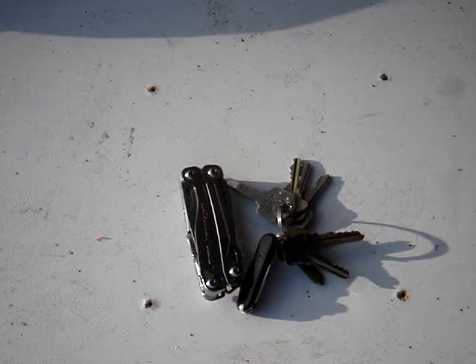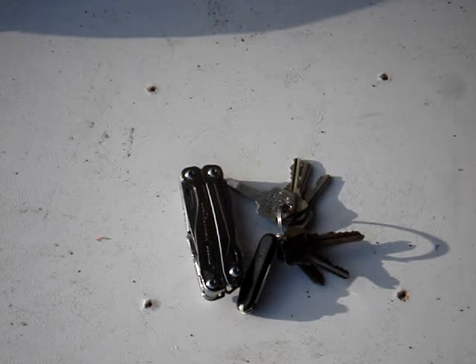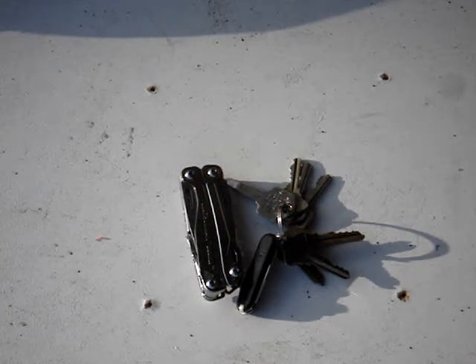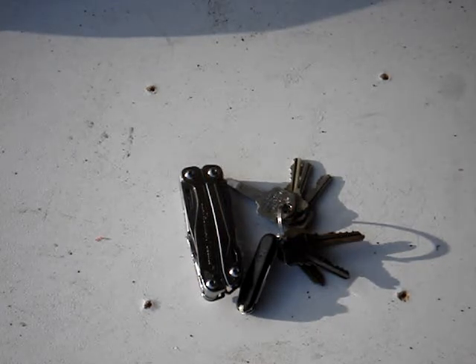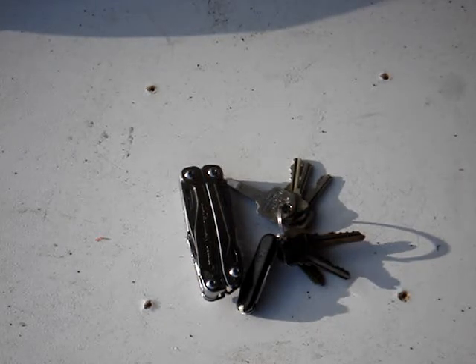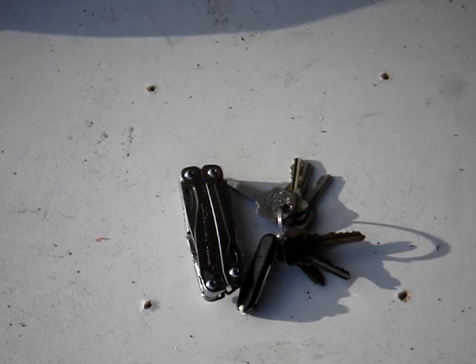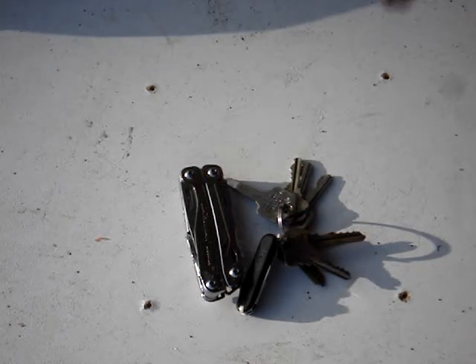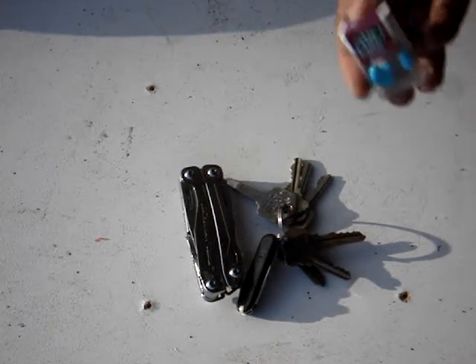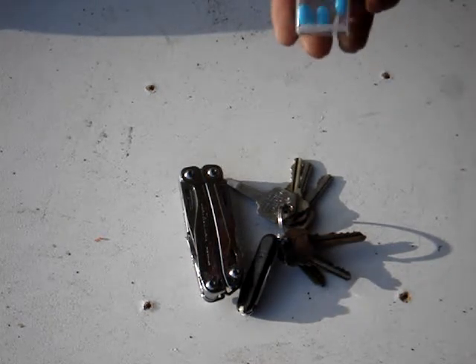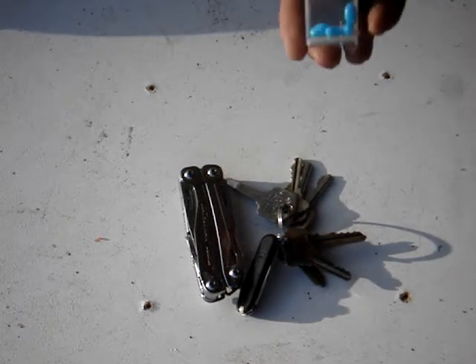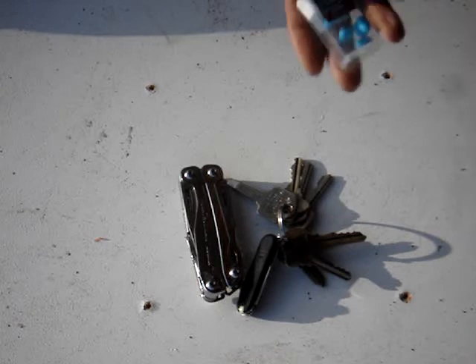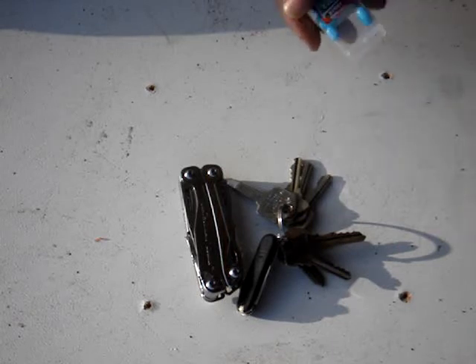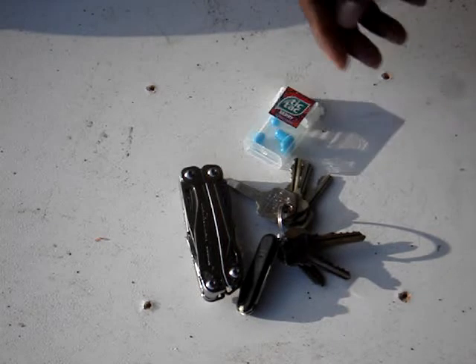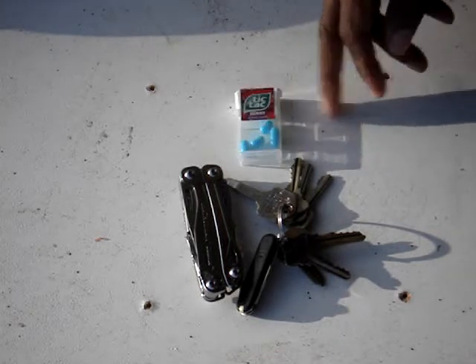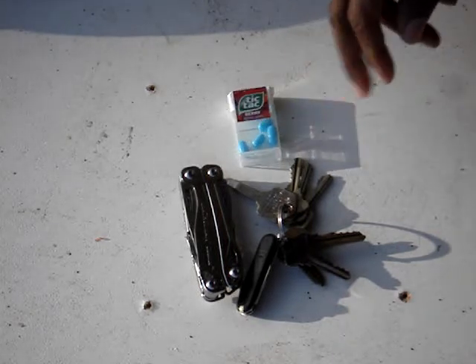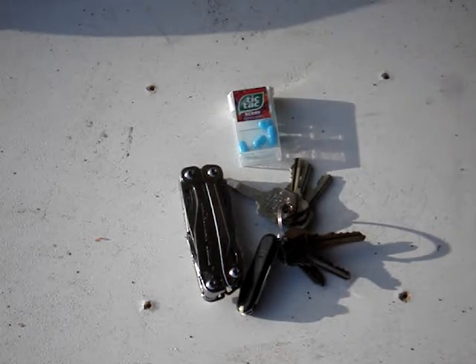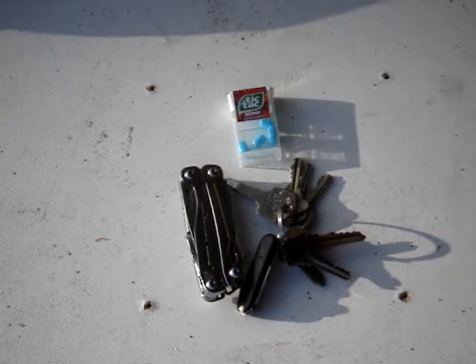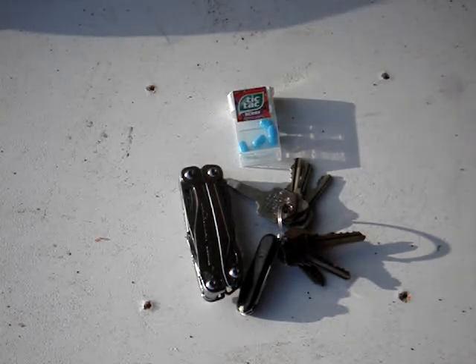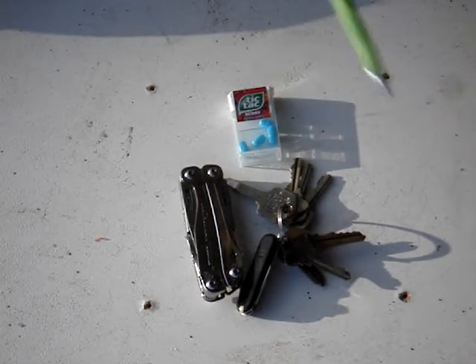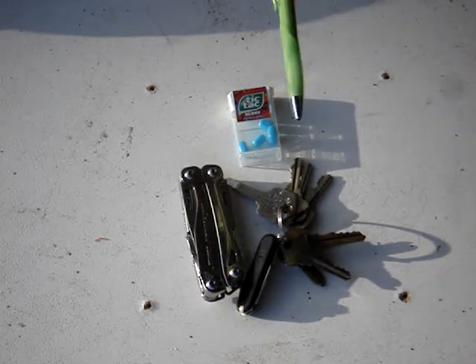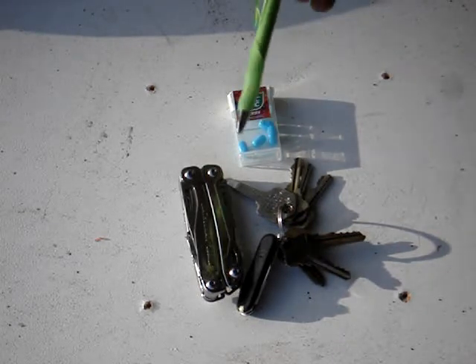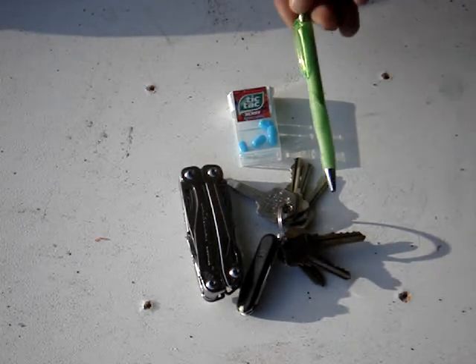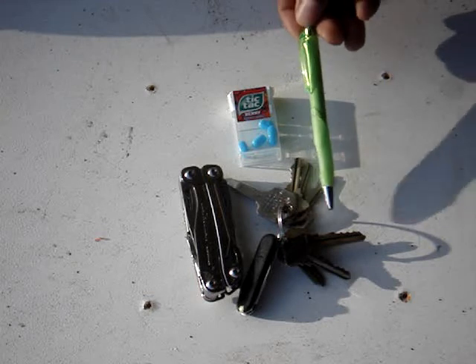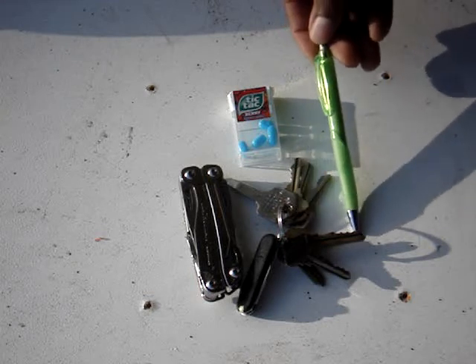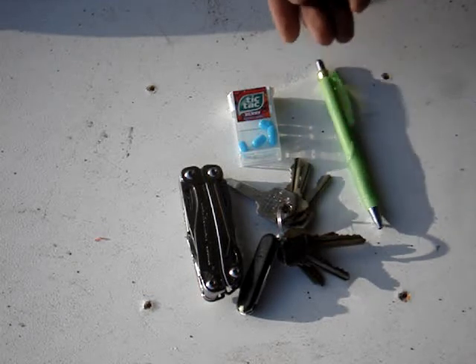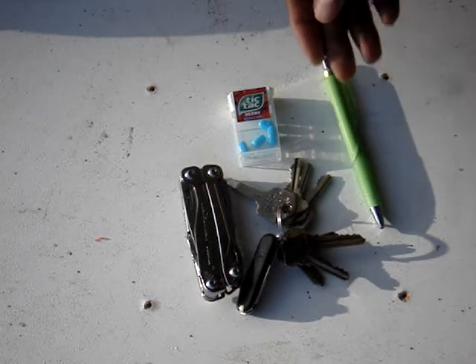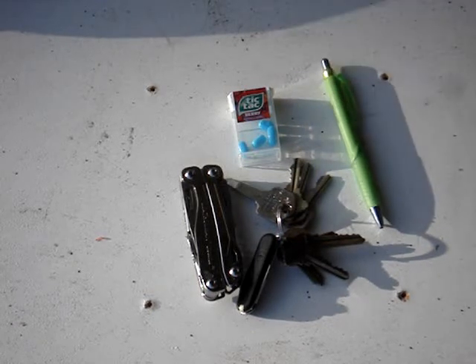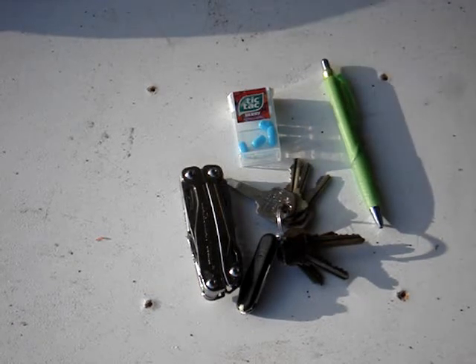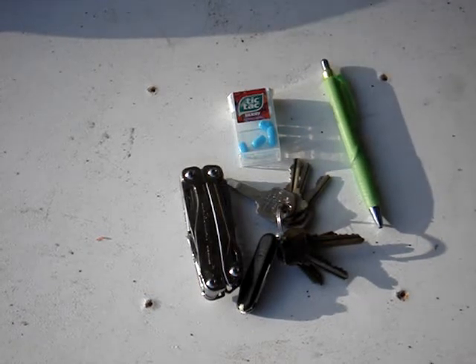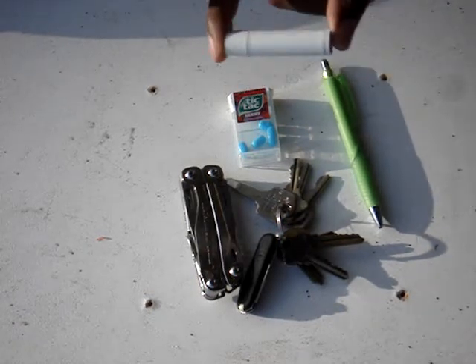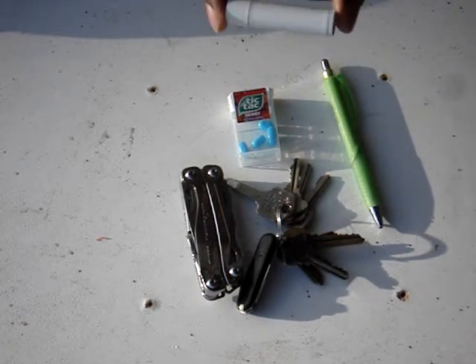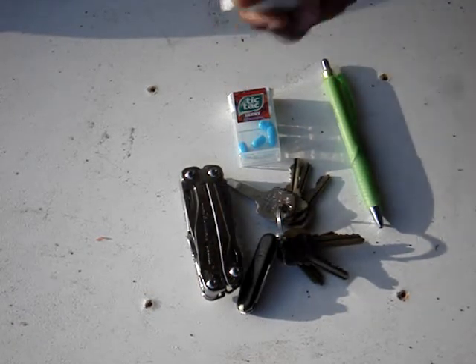Now, in my left front pocket I usually have some Tic Tacs or Certs or some type of breath mint. I also always carry a pen — something to write with — and a chapstick.